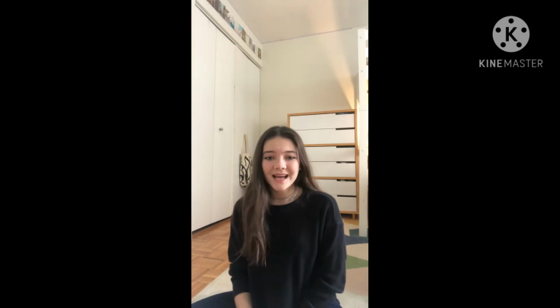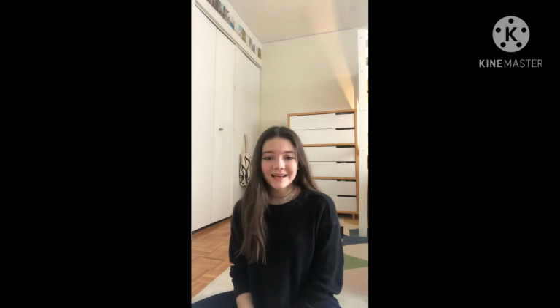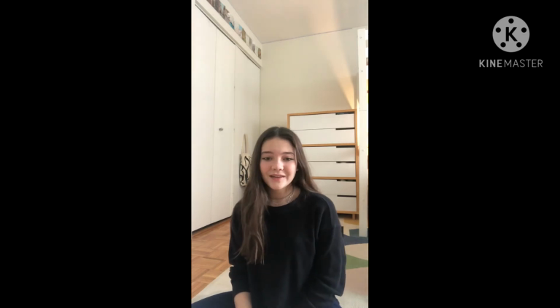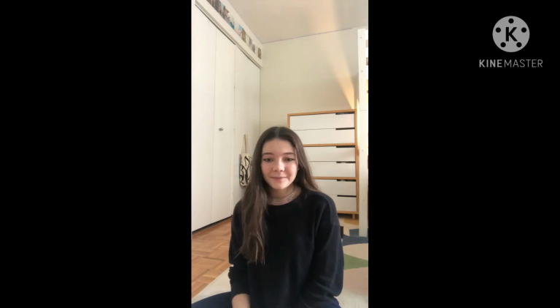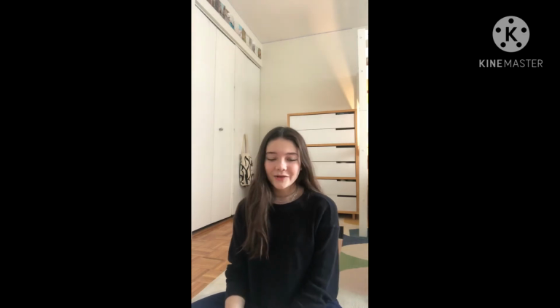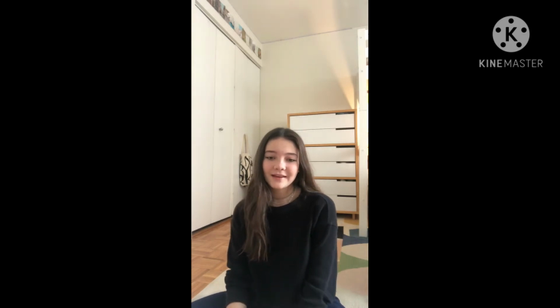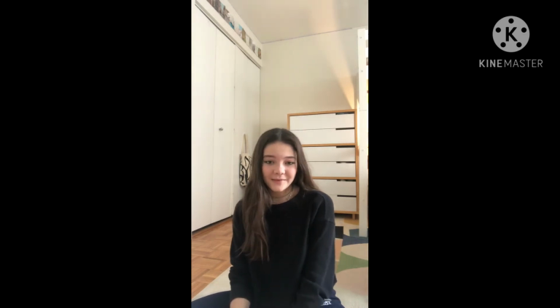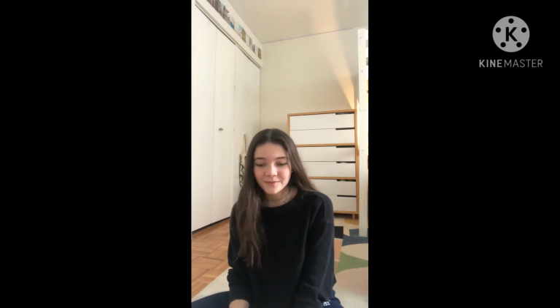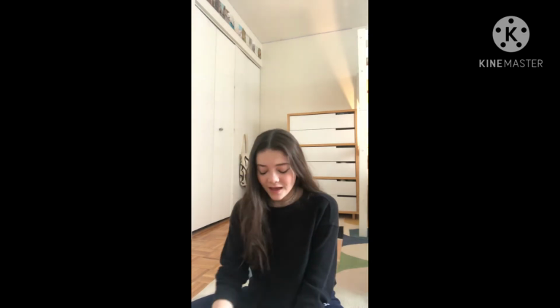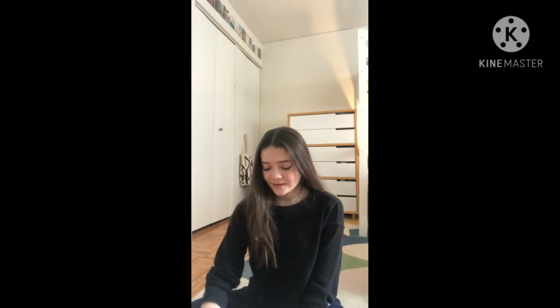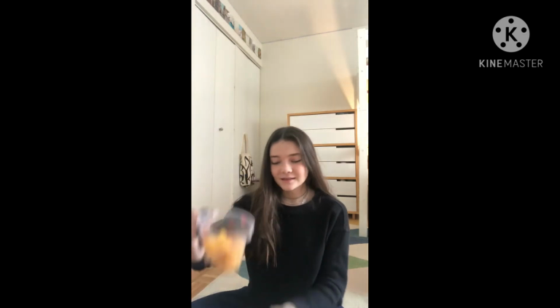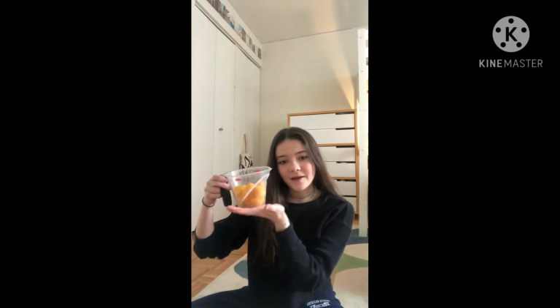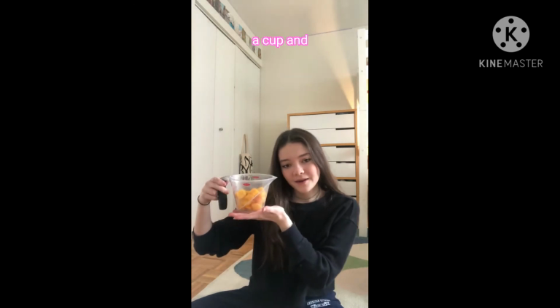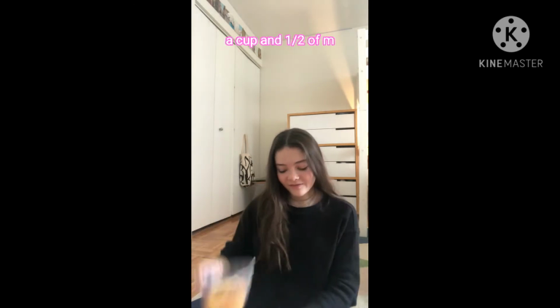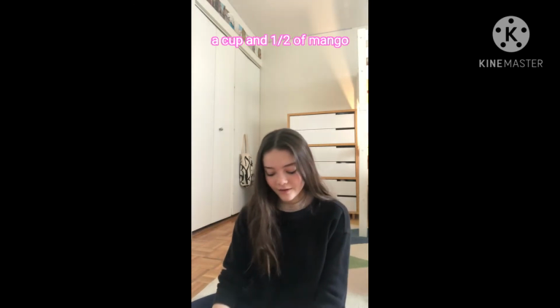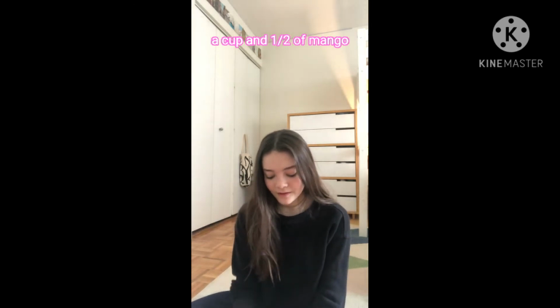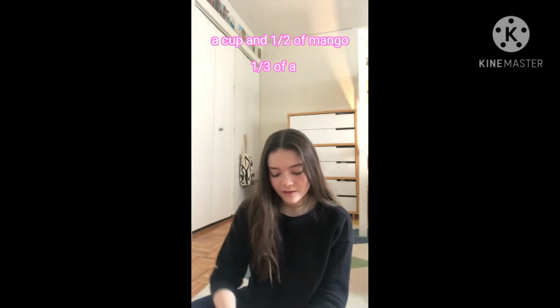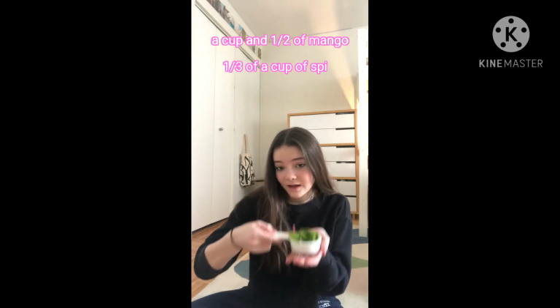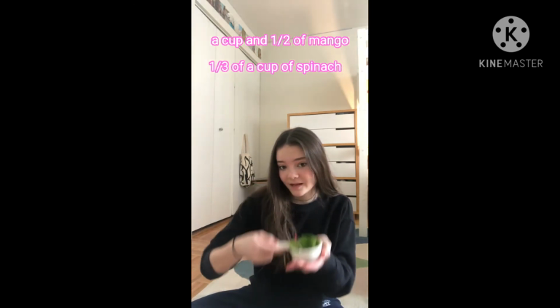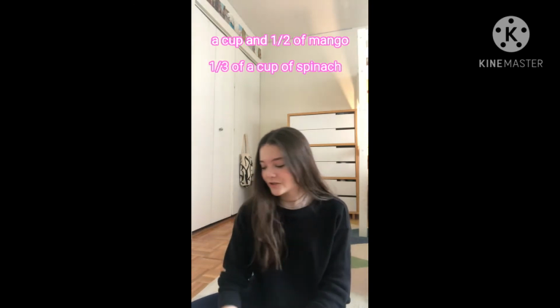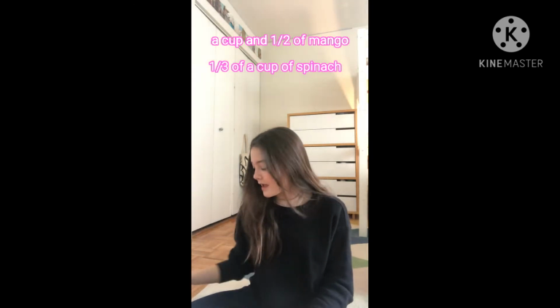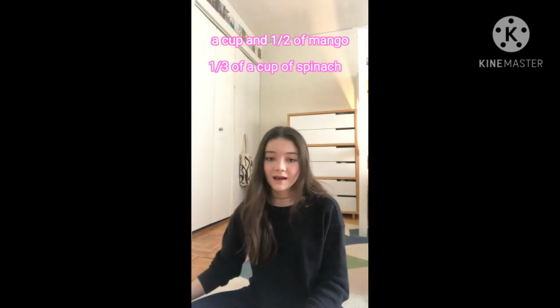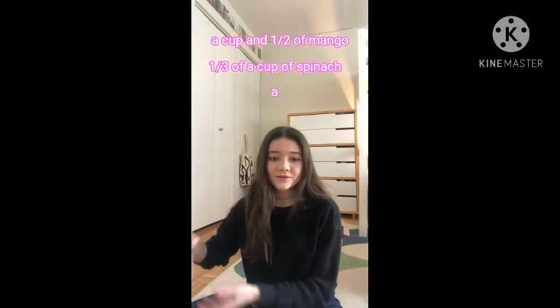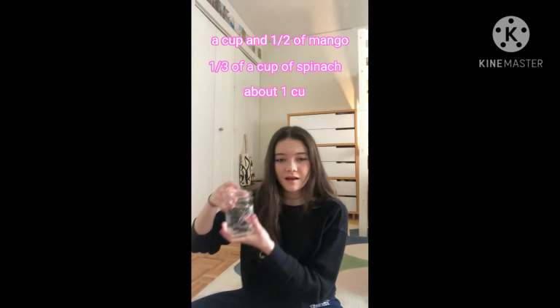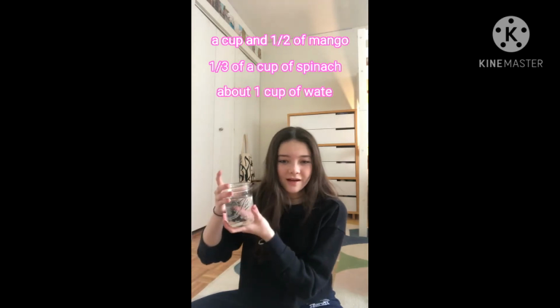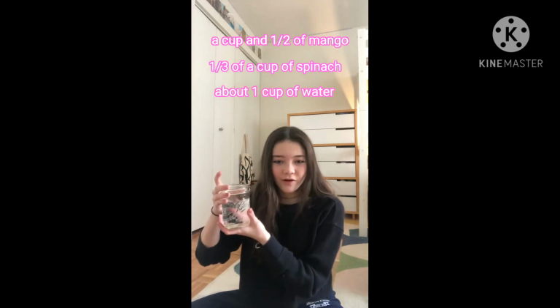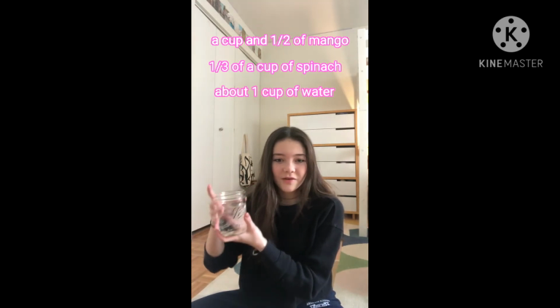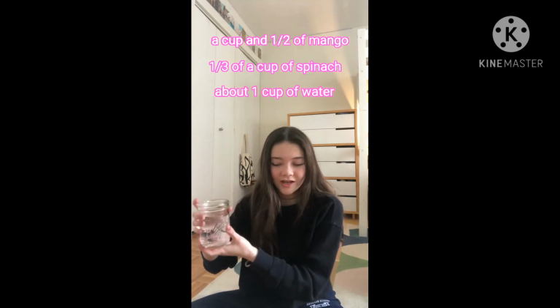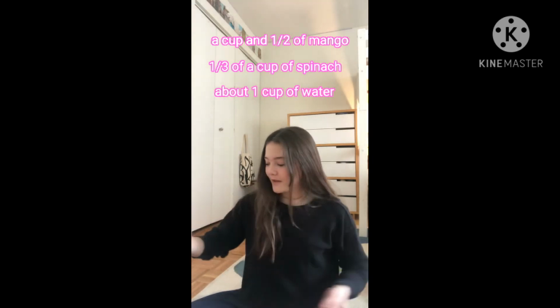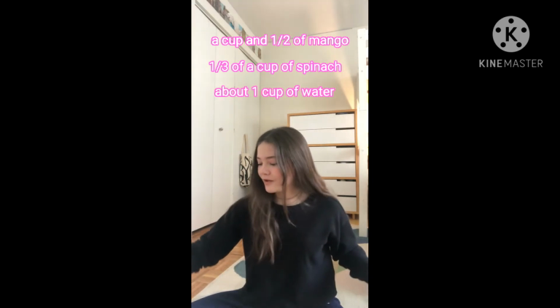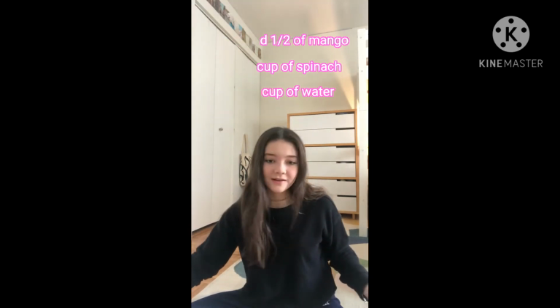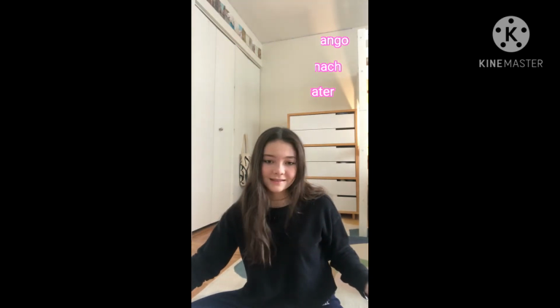Hi, I'm Sophia and I'm going to show you how to make a green mango smoothie using just about a cup and a half of mango, a third of a cup of spinach, and I'm going to use about a cup of water, but you can change it depending on how you want your consistency.